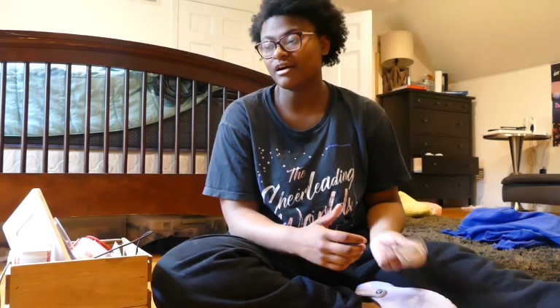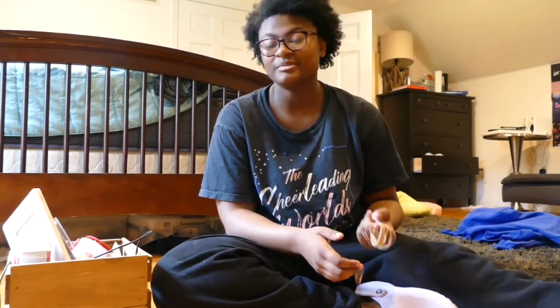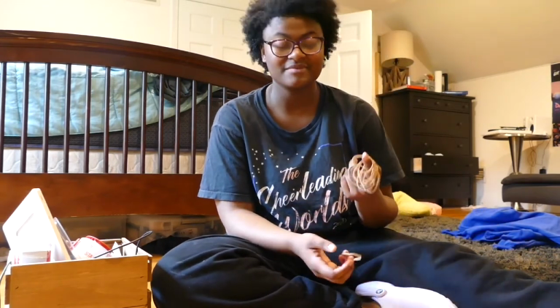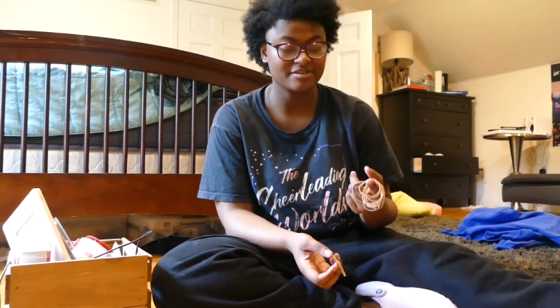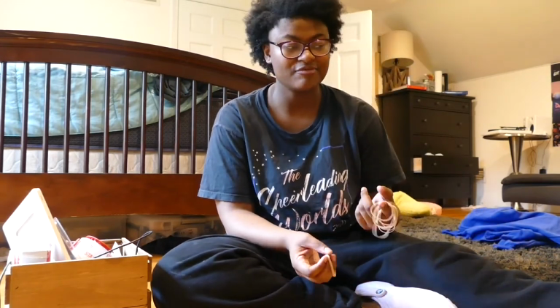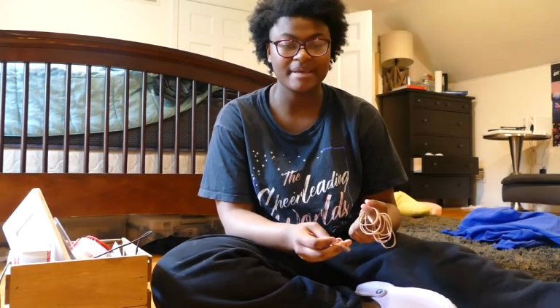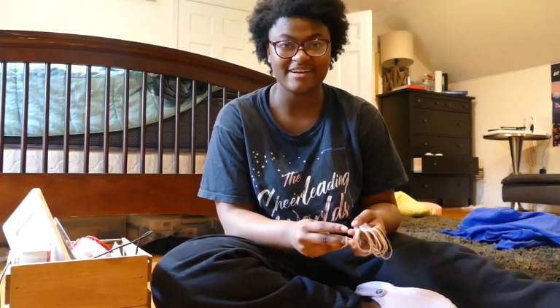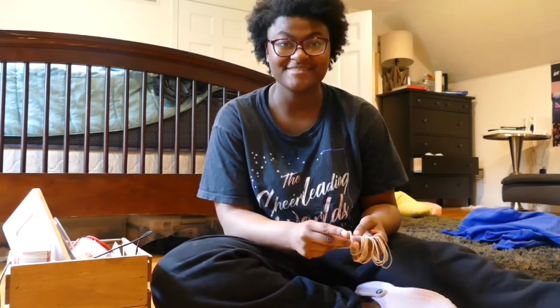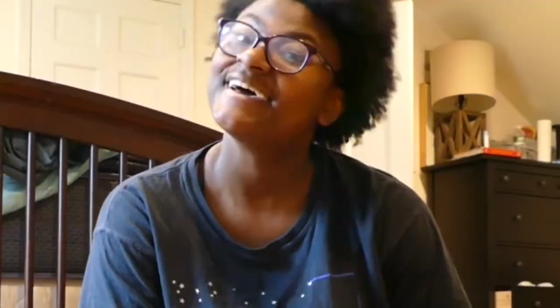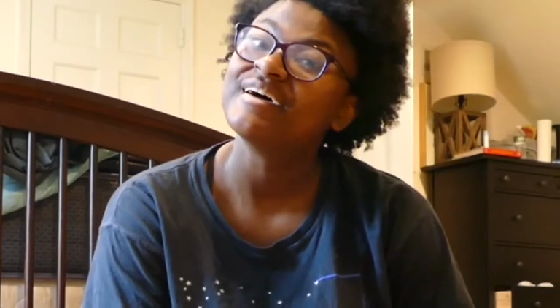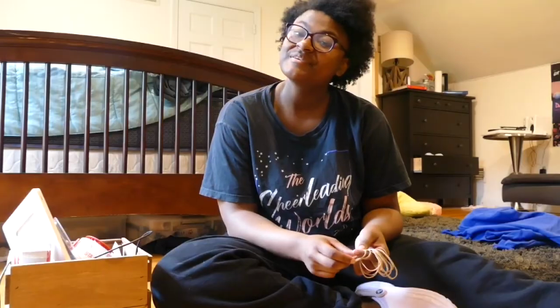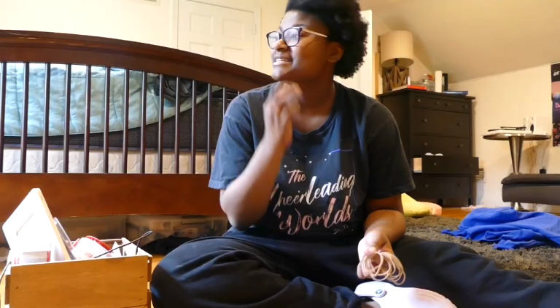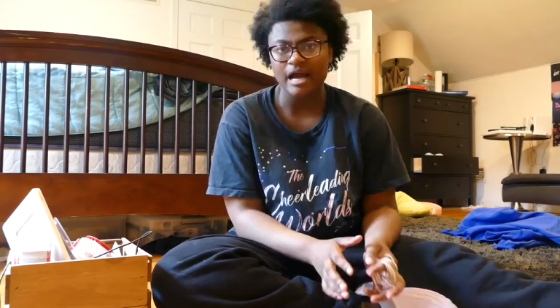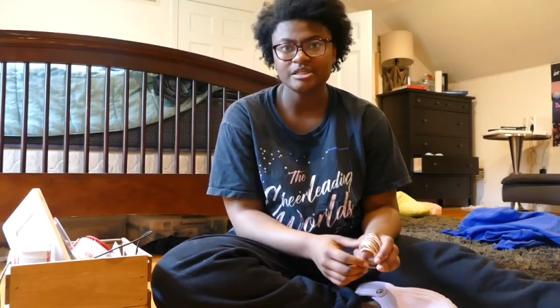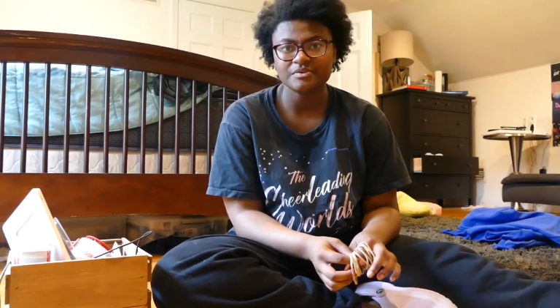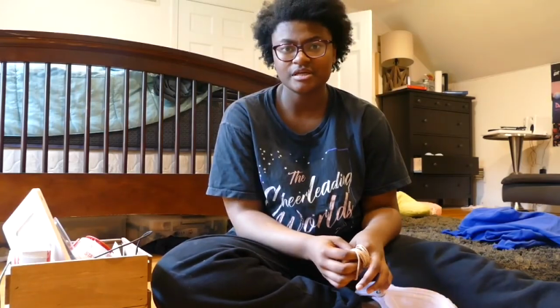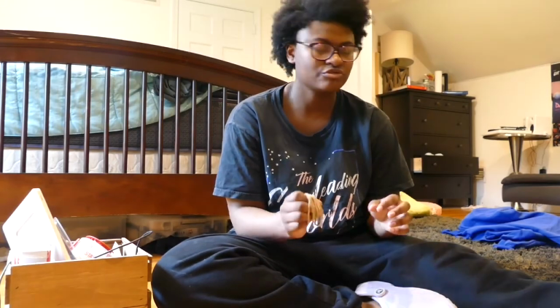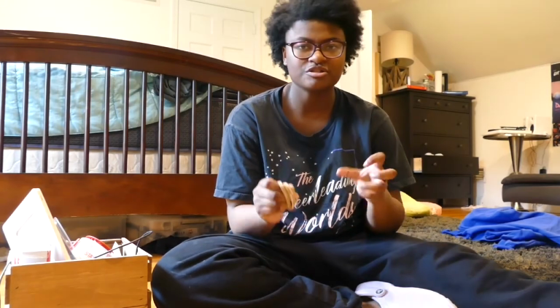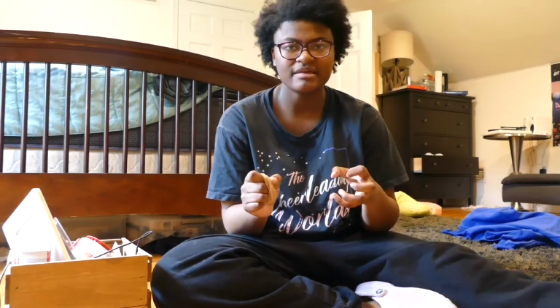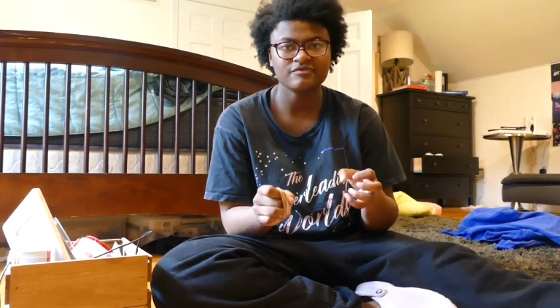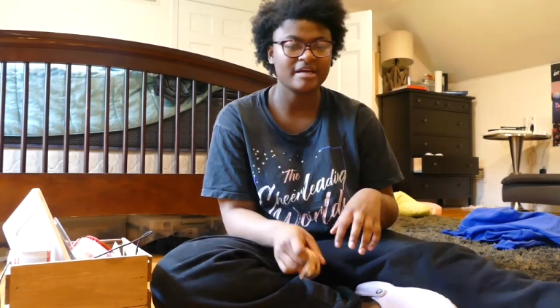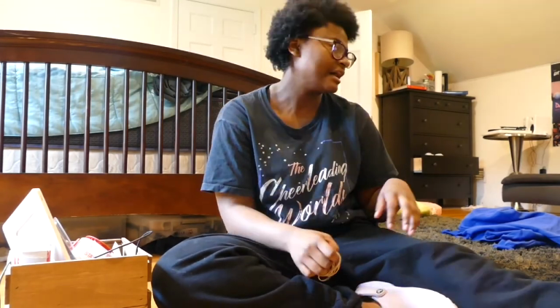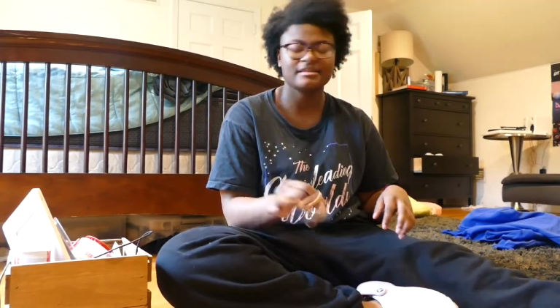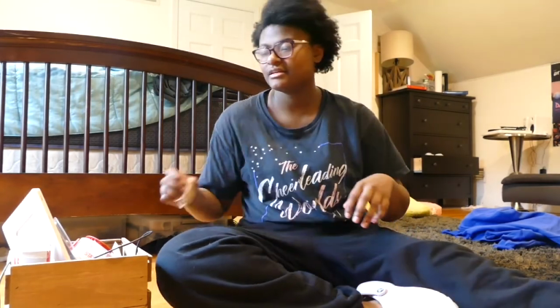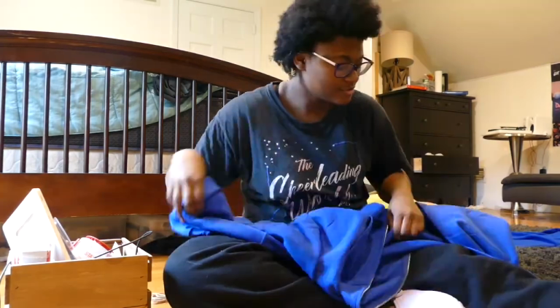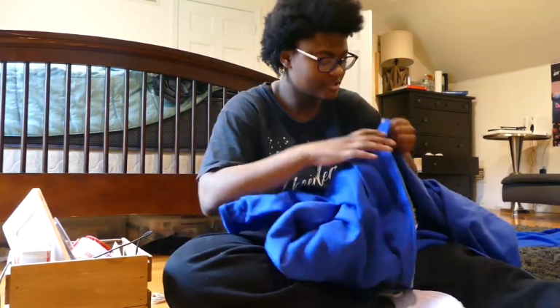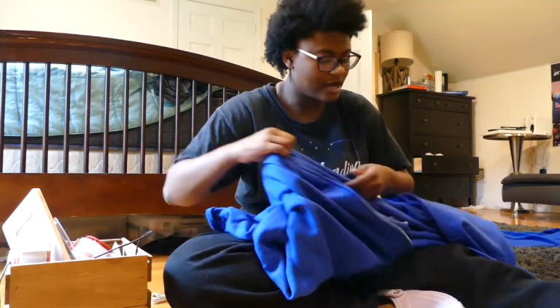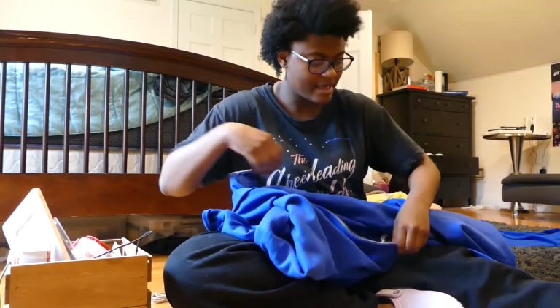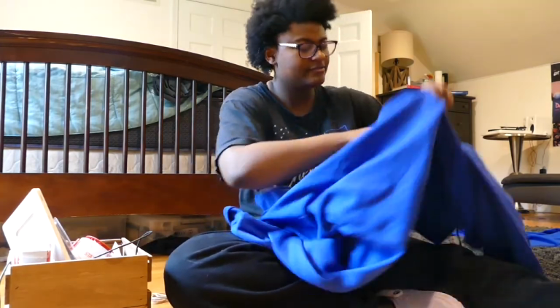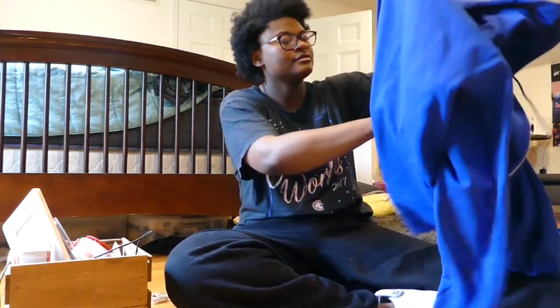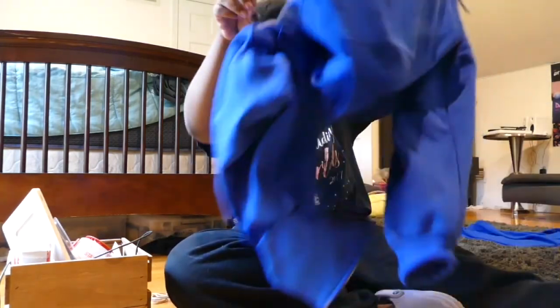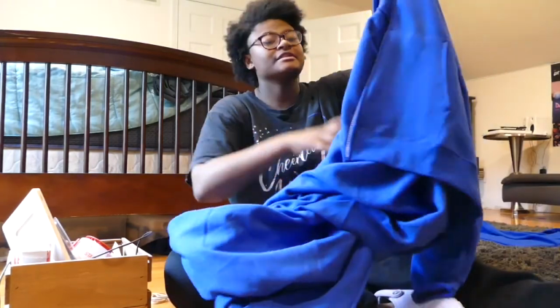I got home and my dad was like, 'You know I have rubber bands, right?' and I was like, no, I didn't! I'm gonna be doing the scrunch method for my tie-dye.